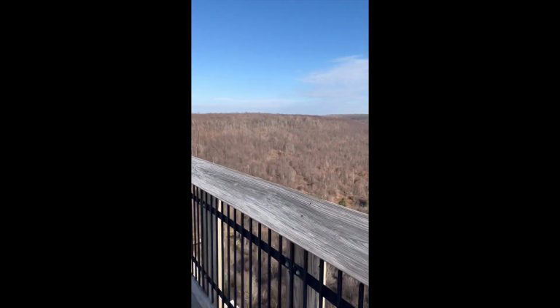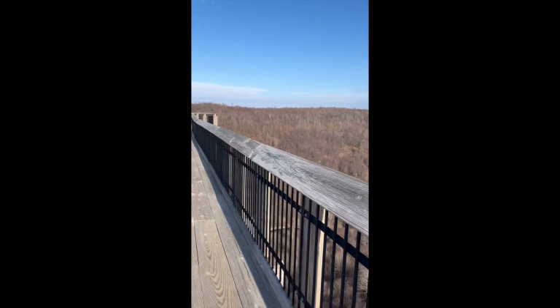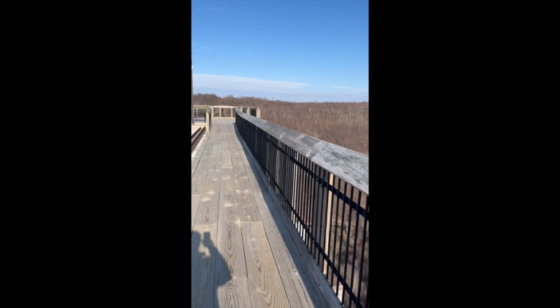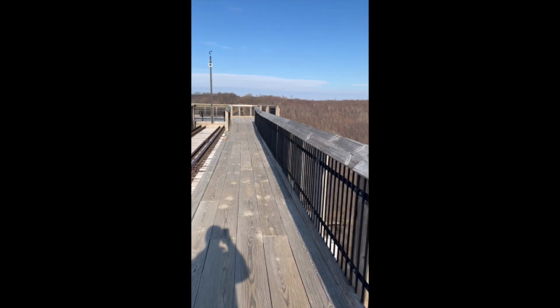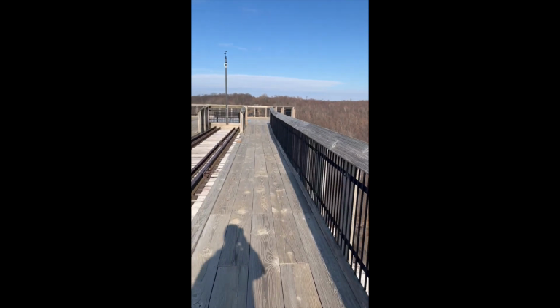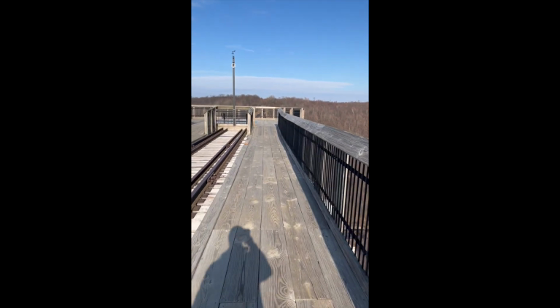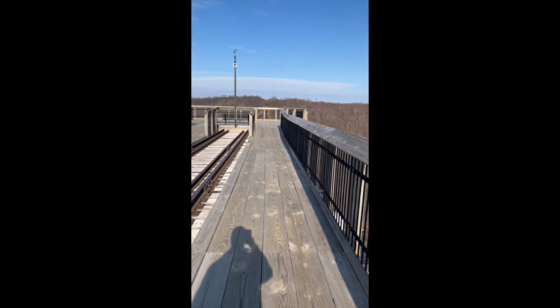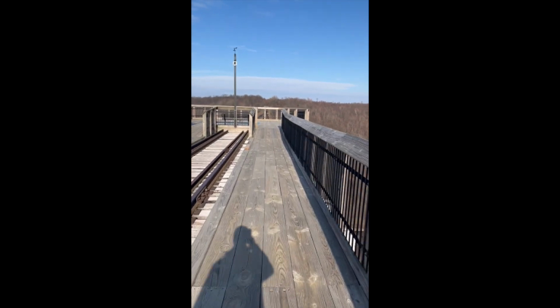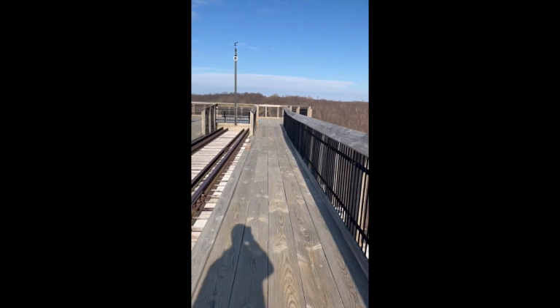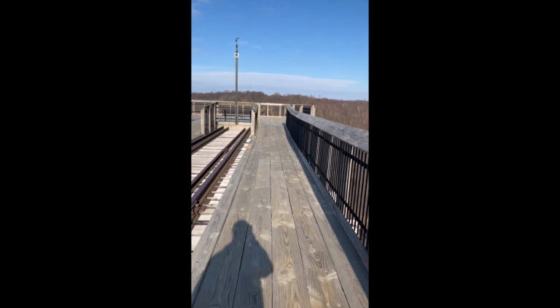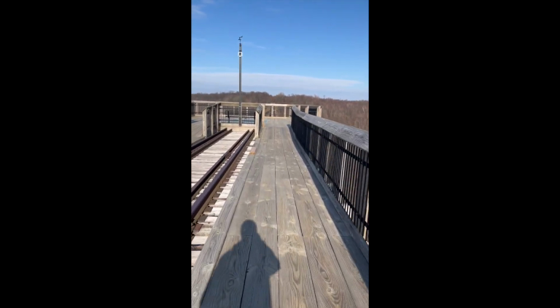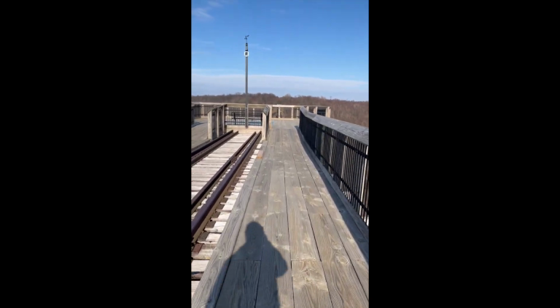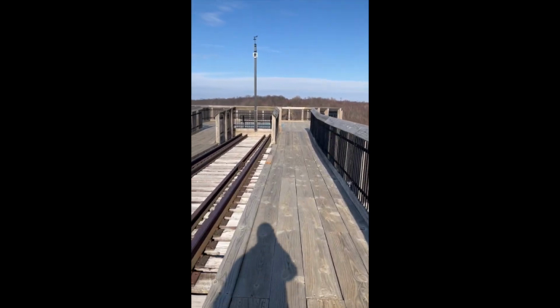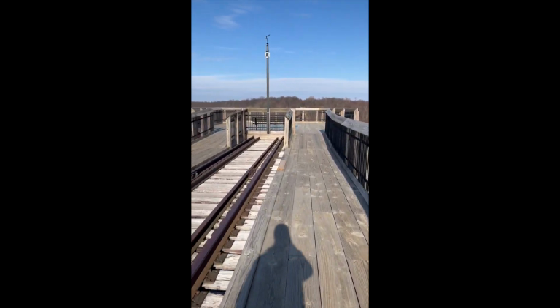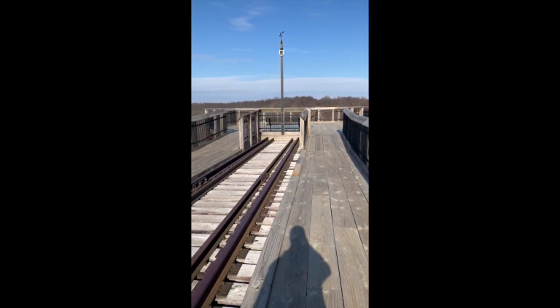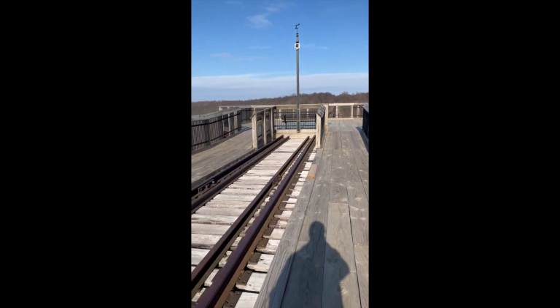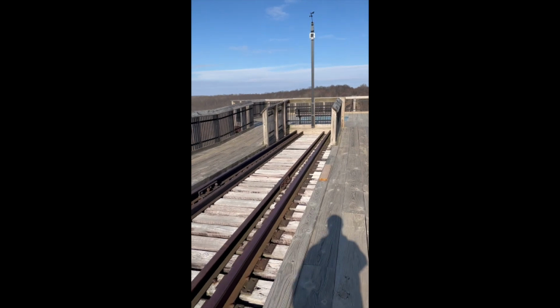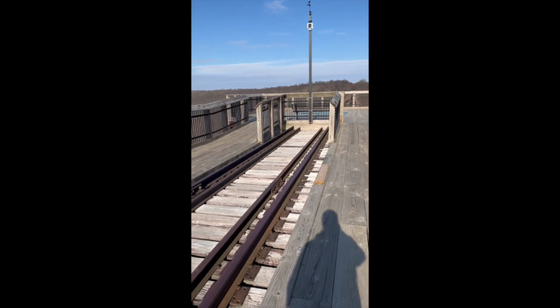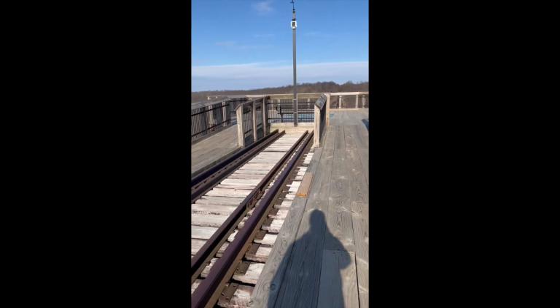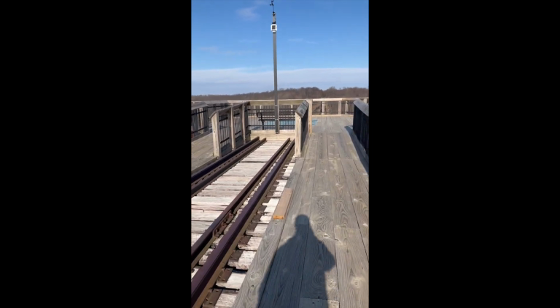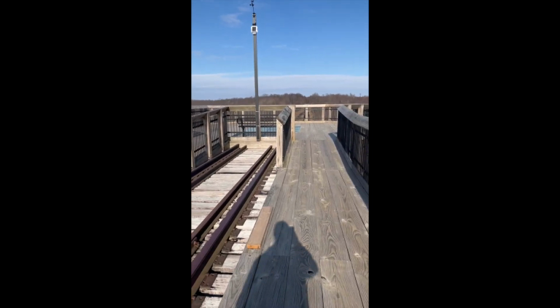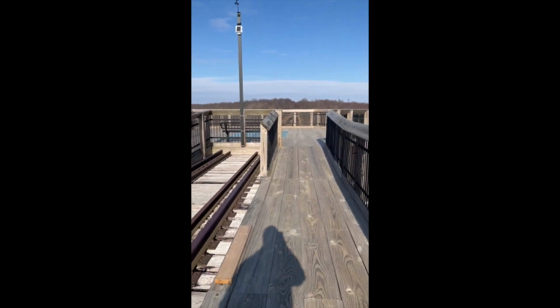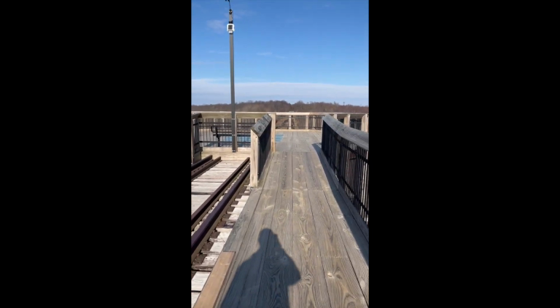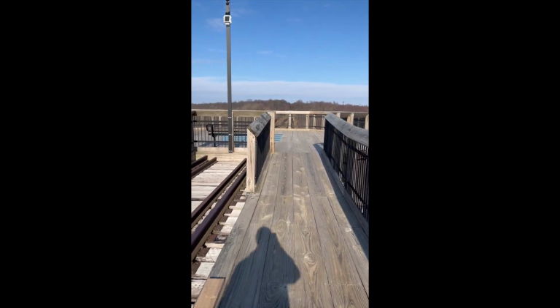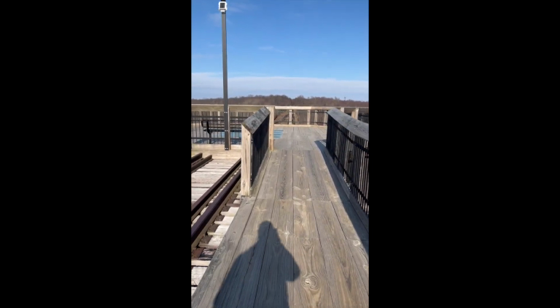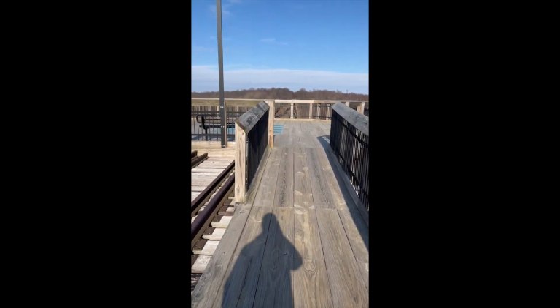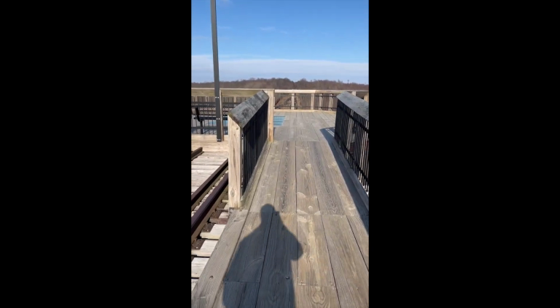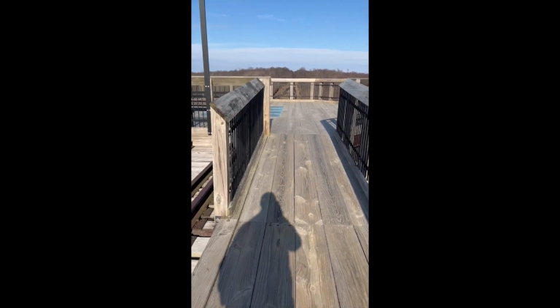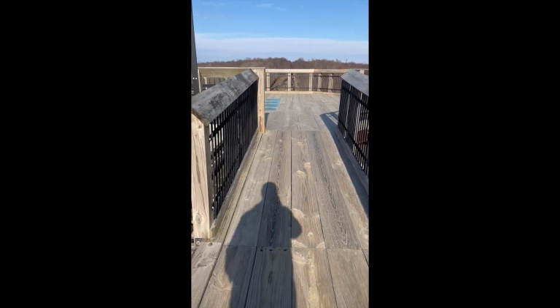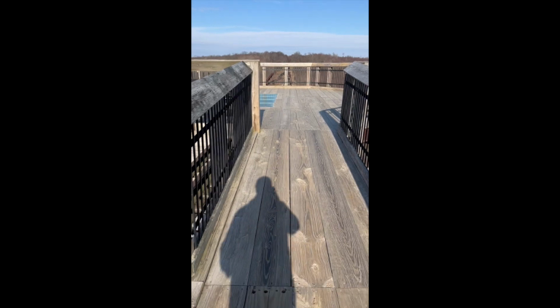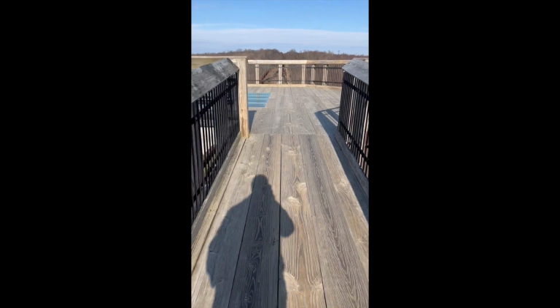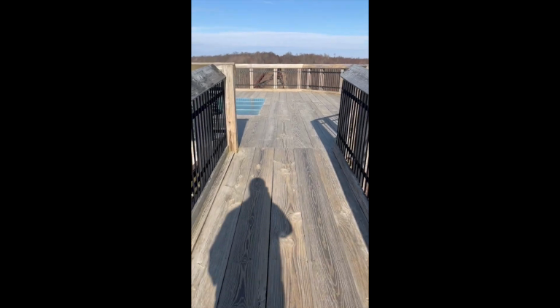This, however, was not the end of Kinzua, but rather a new beginning. The remaining section was fully repaired and turned into a skywalk with a 225-foot-high observation deck, opening in September of 2011.